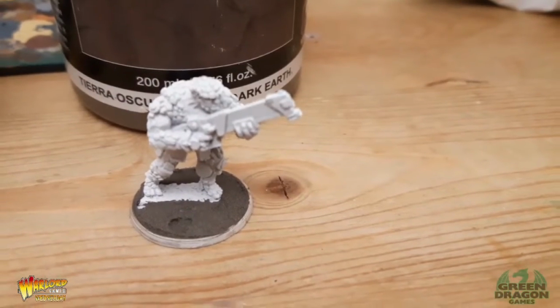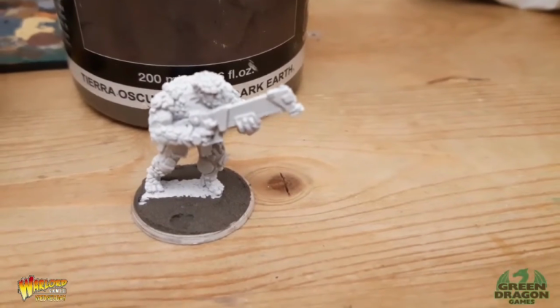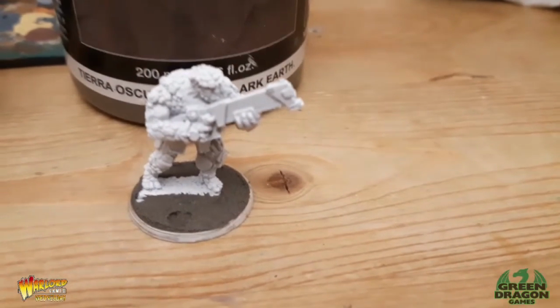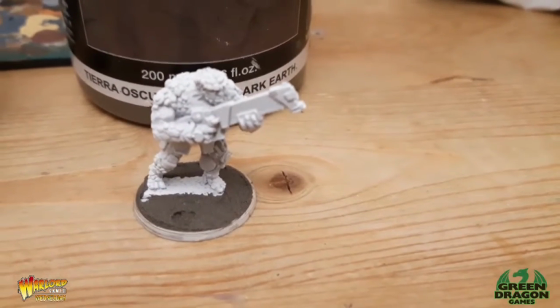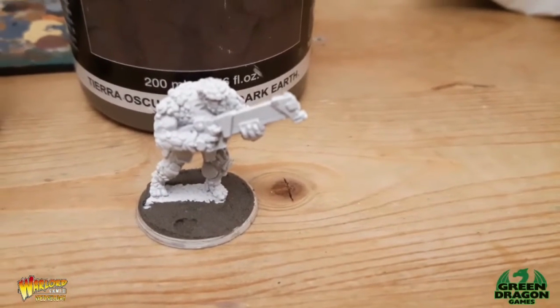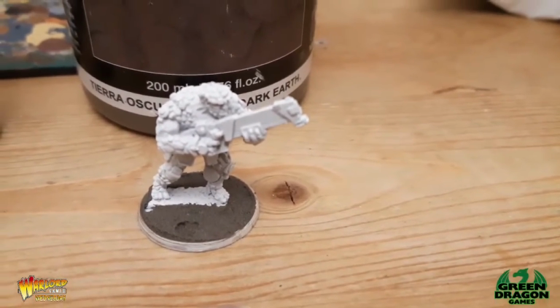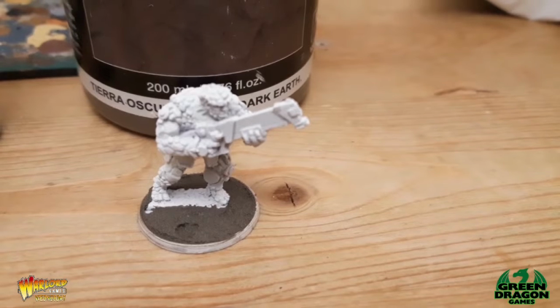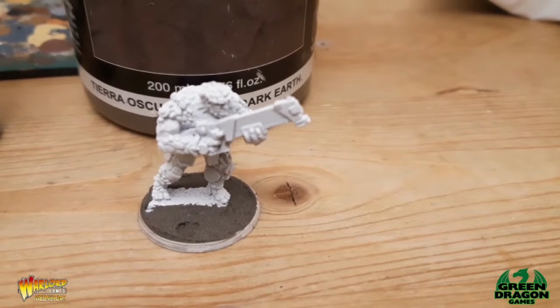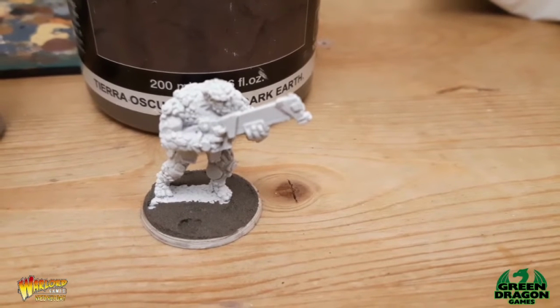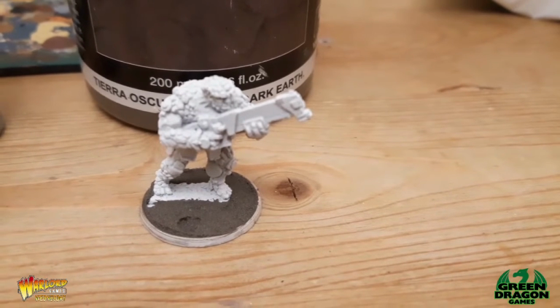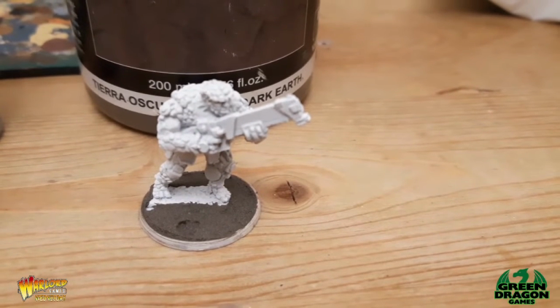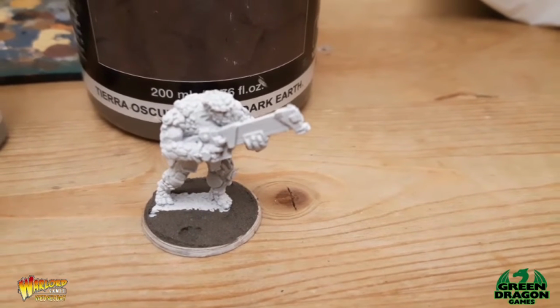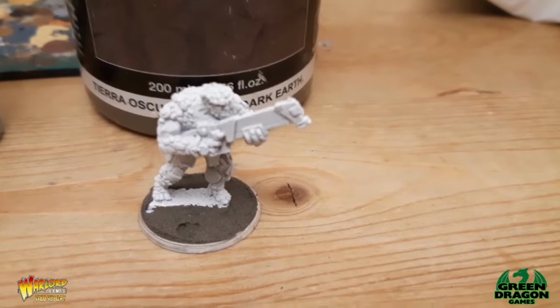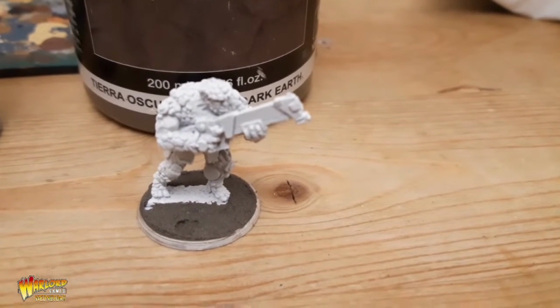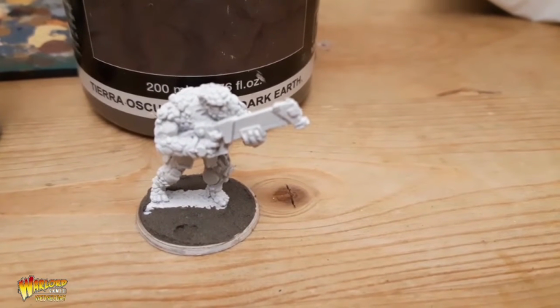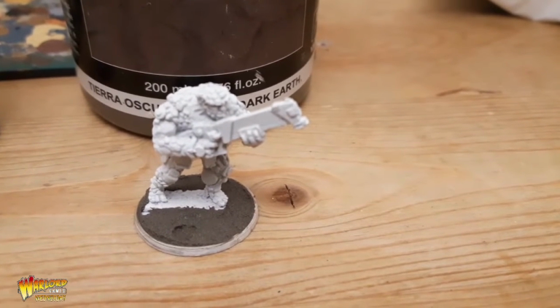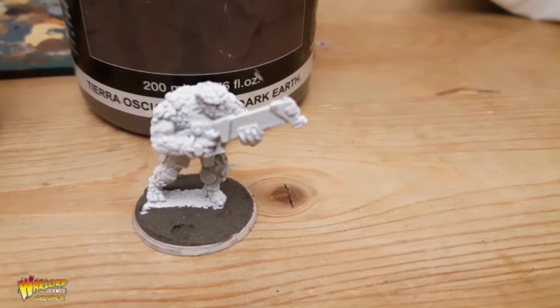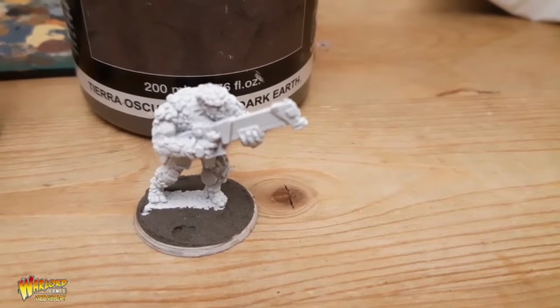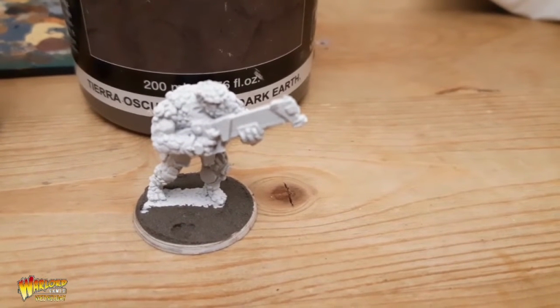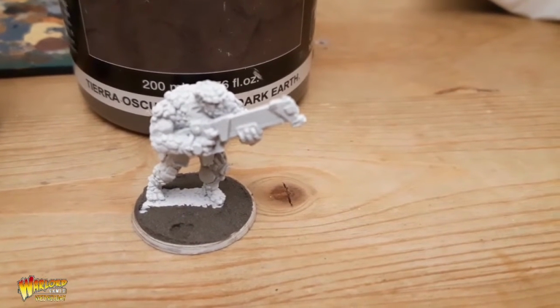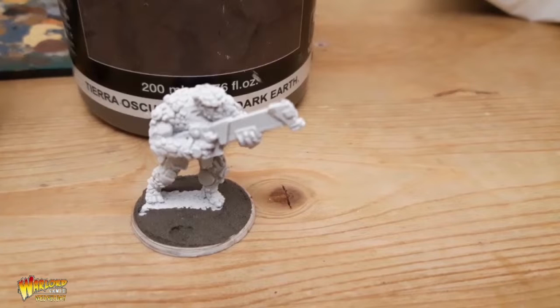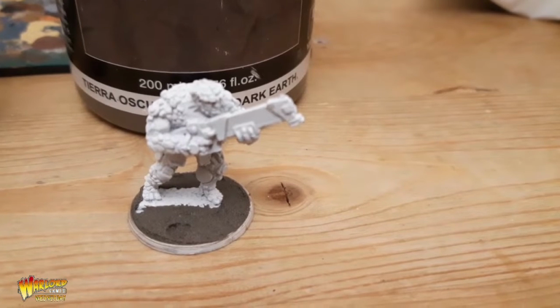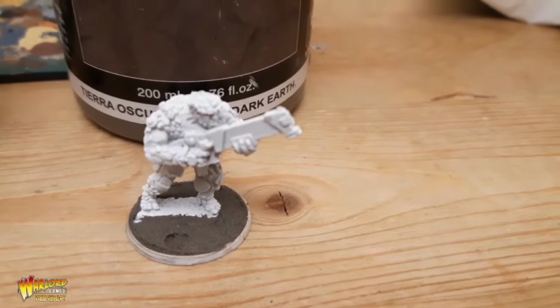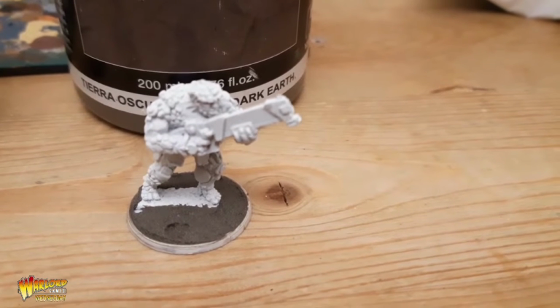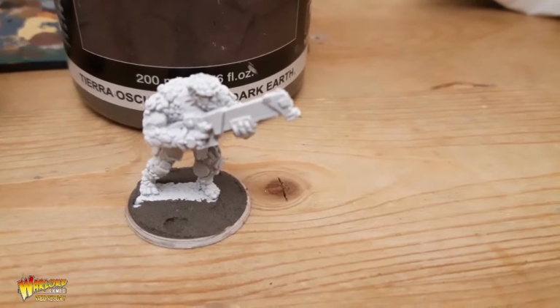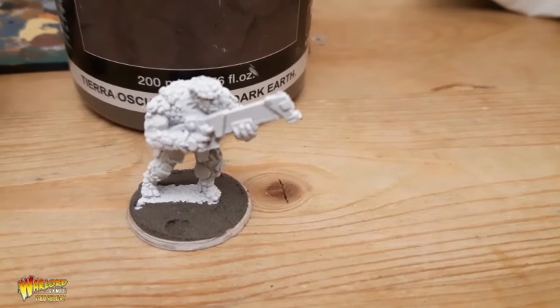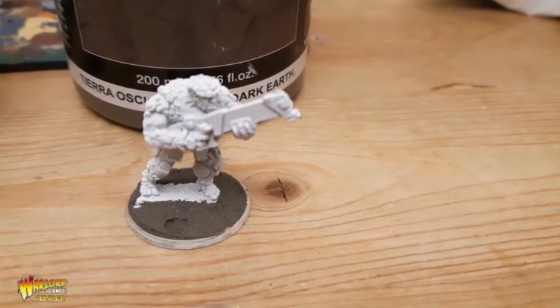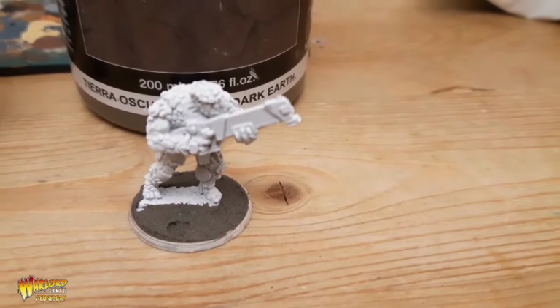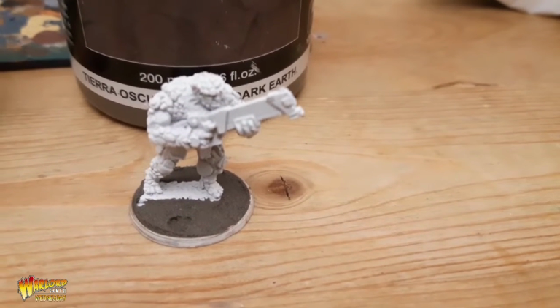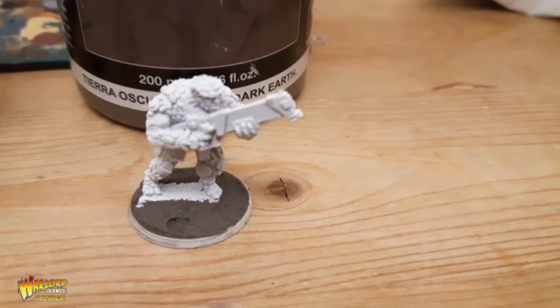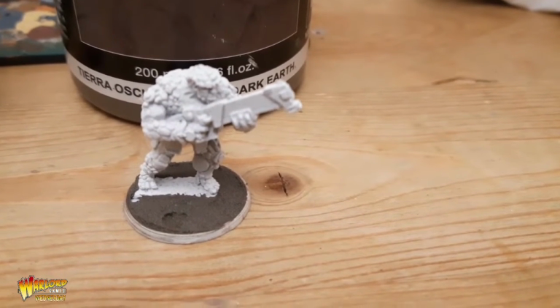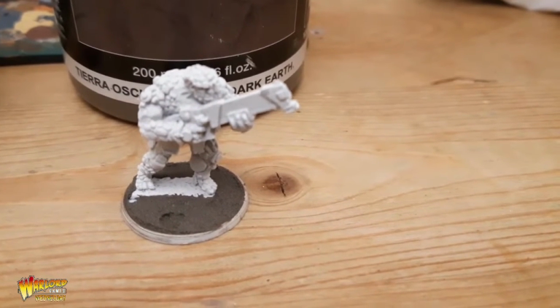Hi guys, welcome to this week's World of Wednesday. Before I get on and show you how I'm getting on with my Boromites, I'm just going to give you a quick overview of how I painted them.